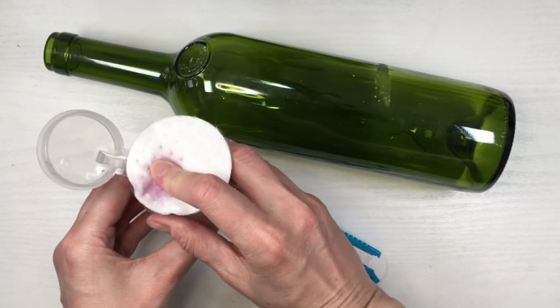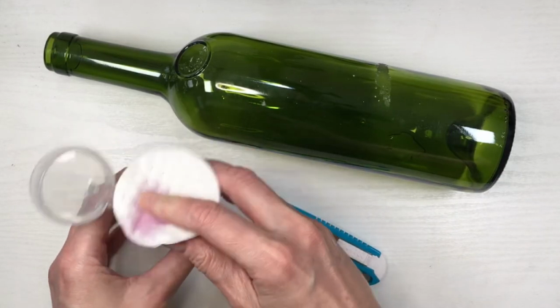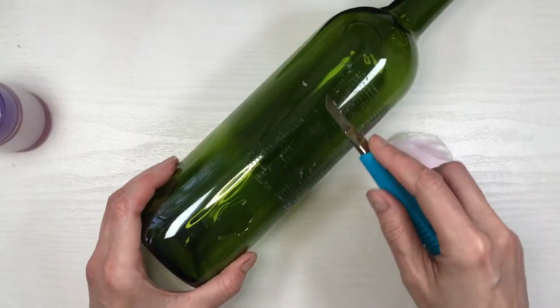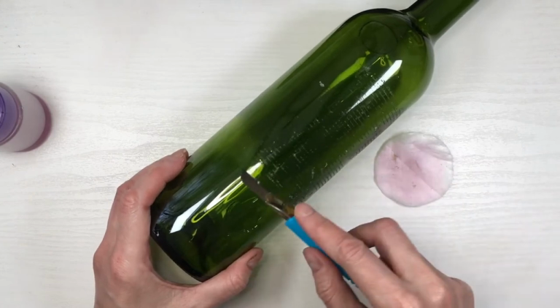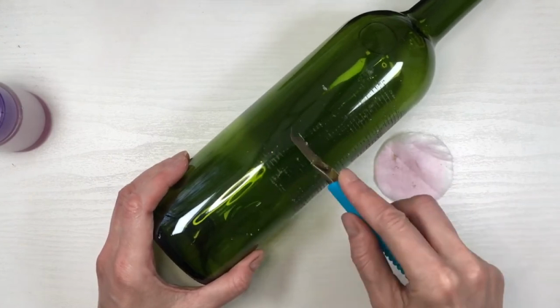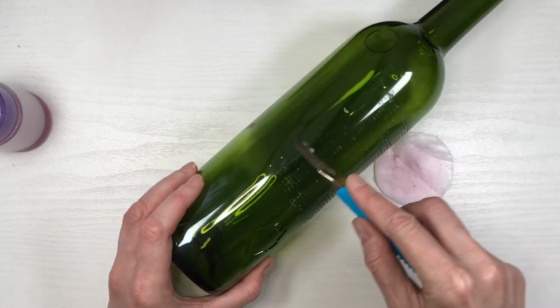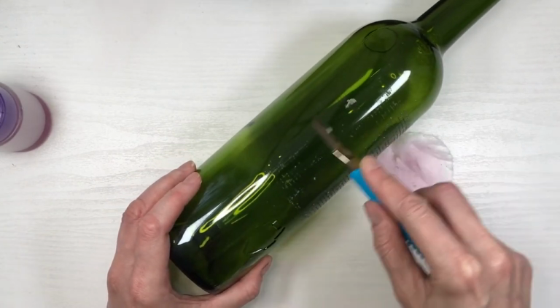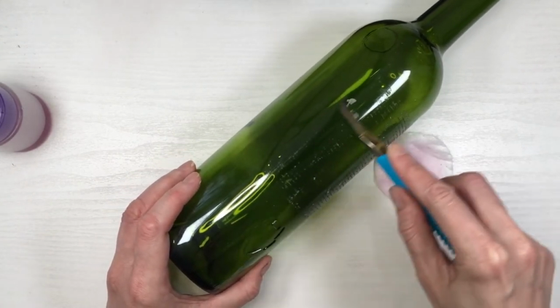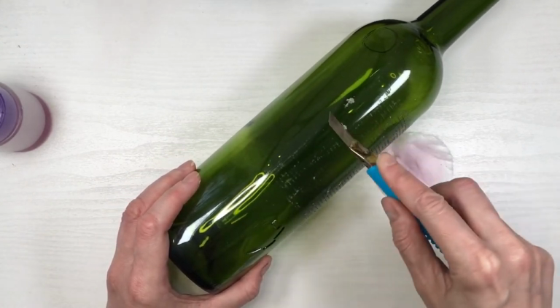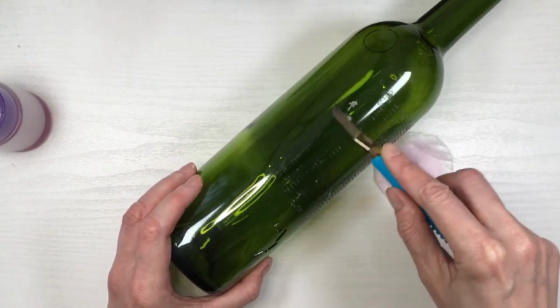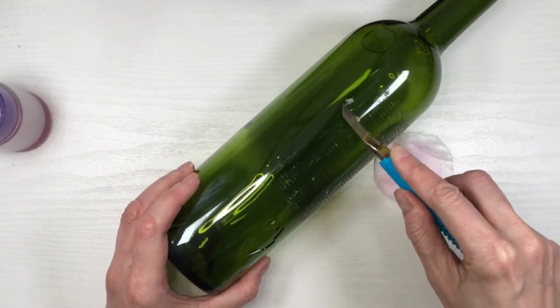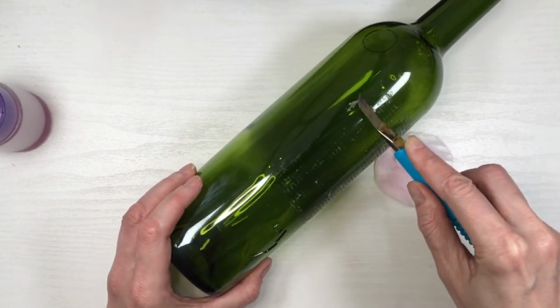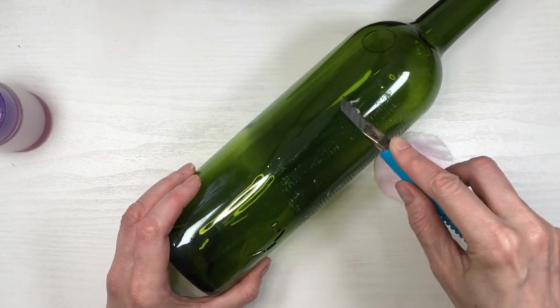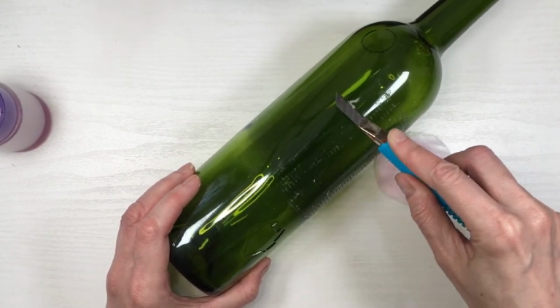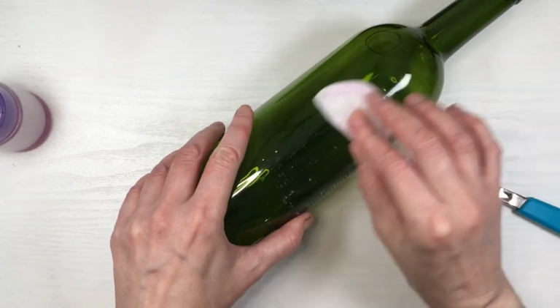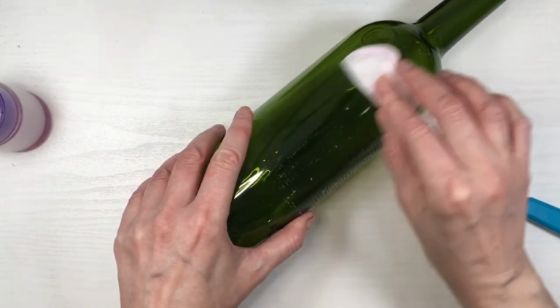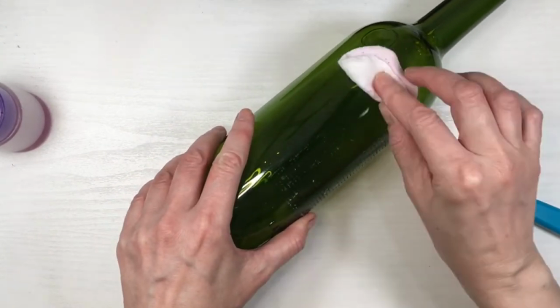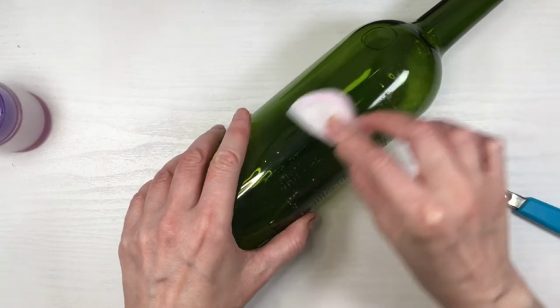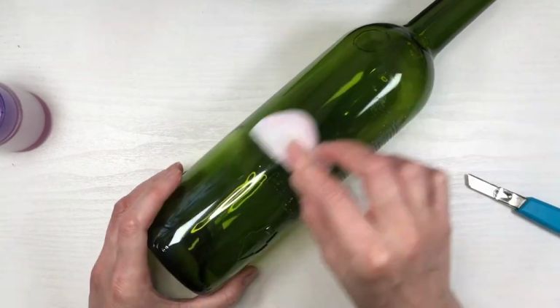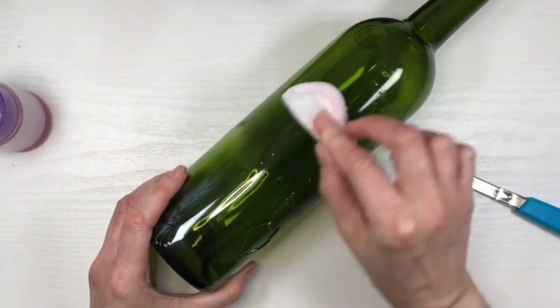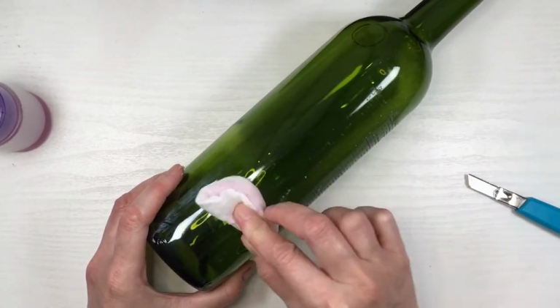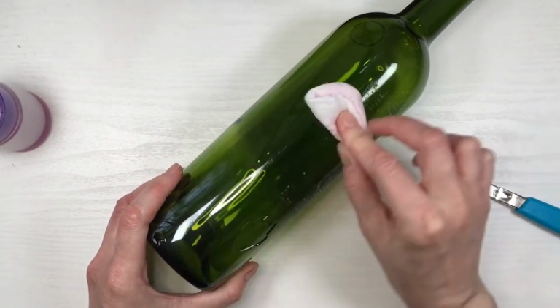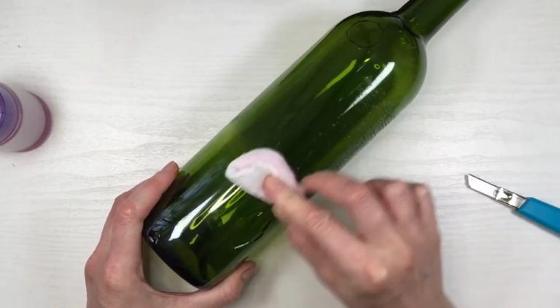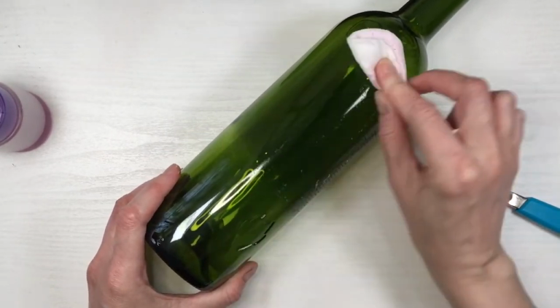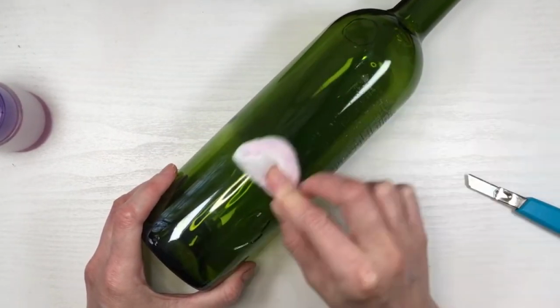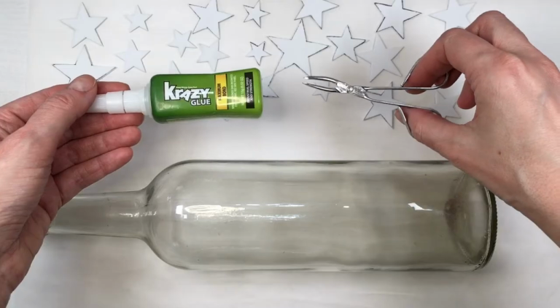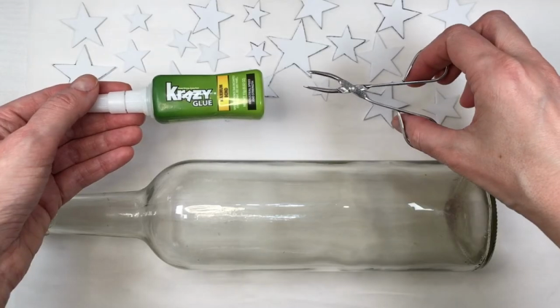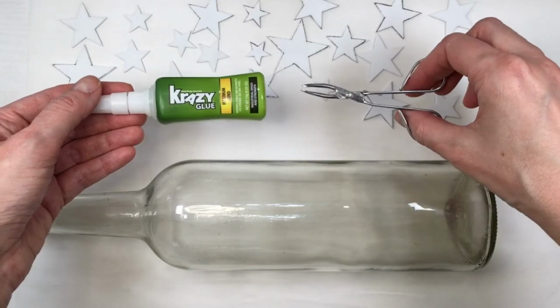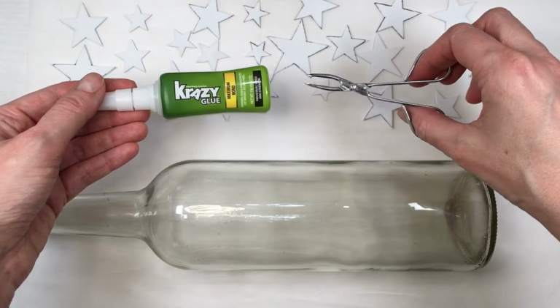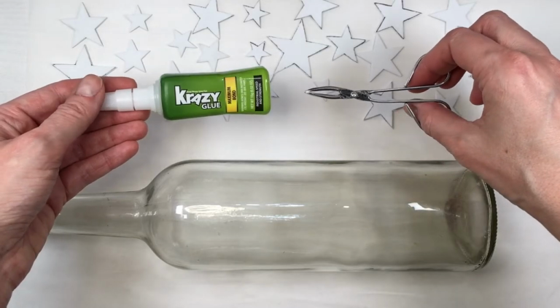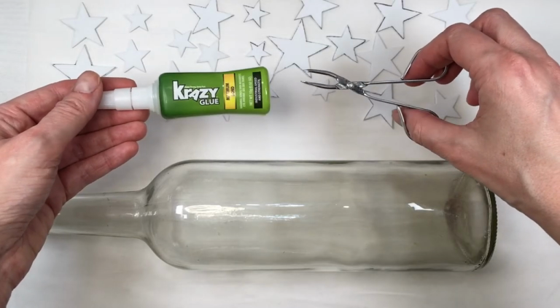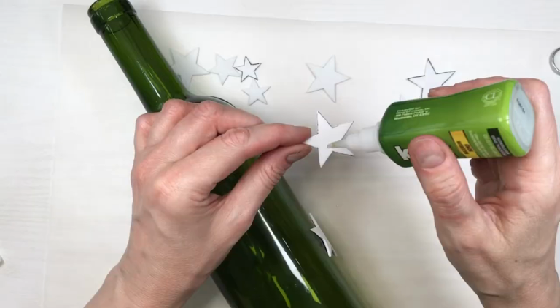Then I removed the leftover sticky bits with my exacto knife and some acetone and brown cotton pads — it's actually really easy. Then I'm going to be gluing all my stars using my crazy glue.